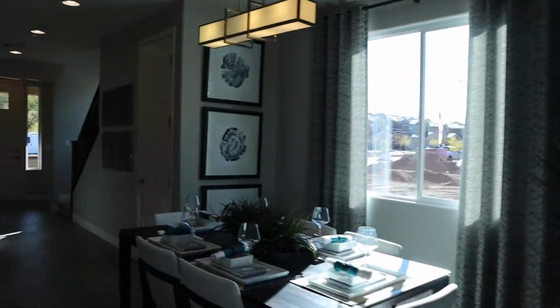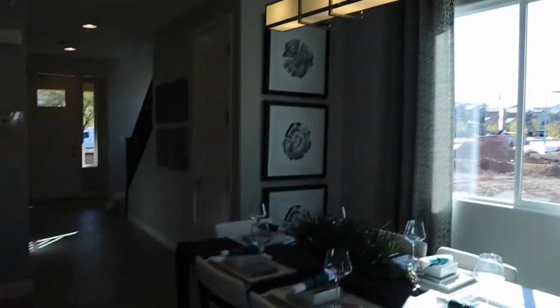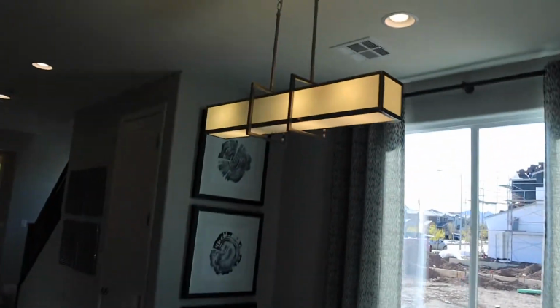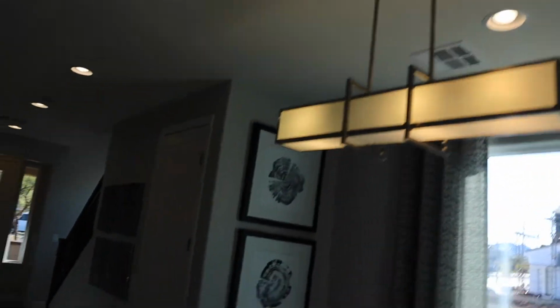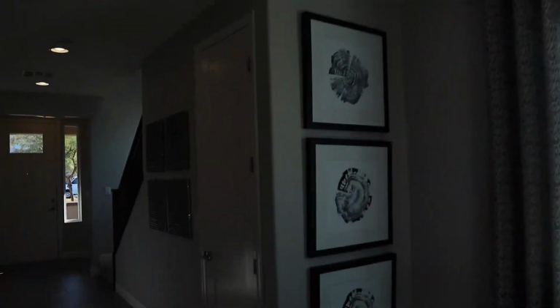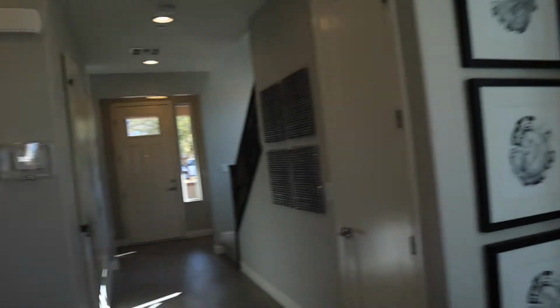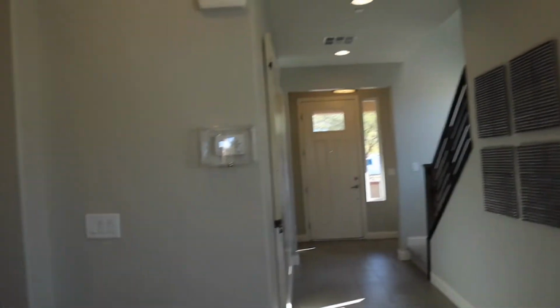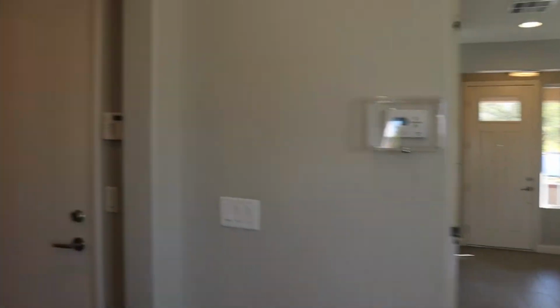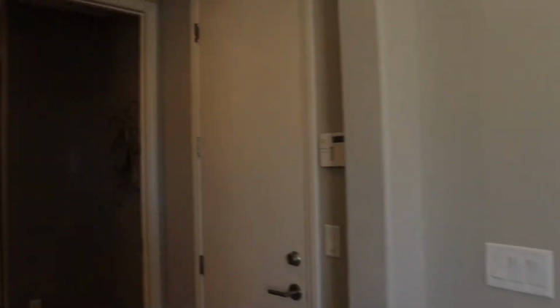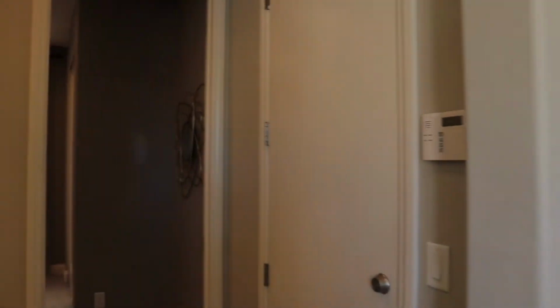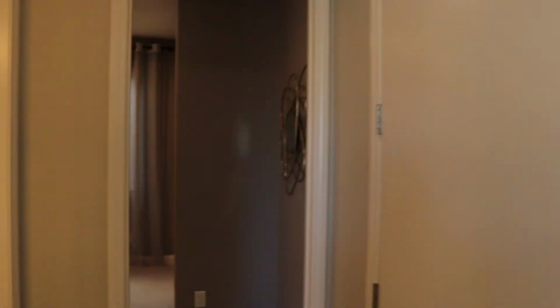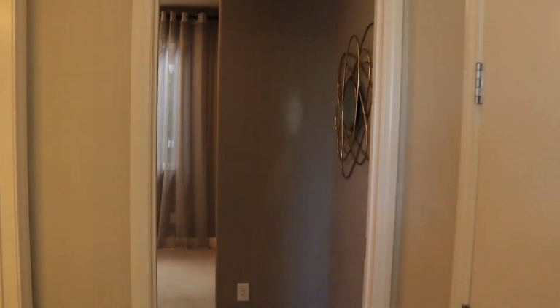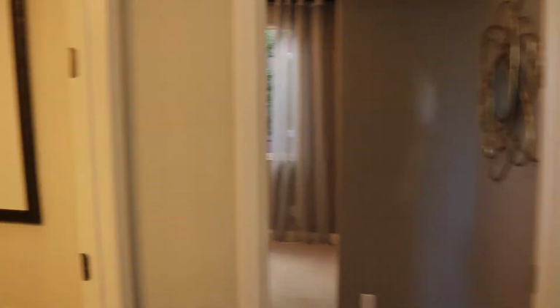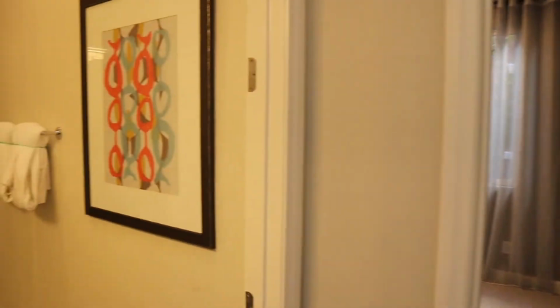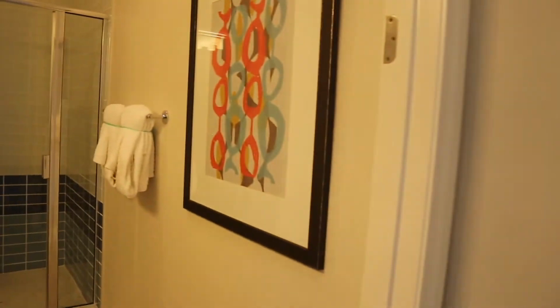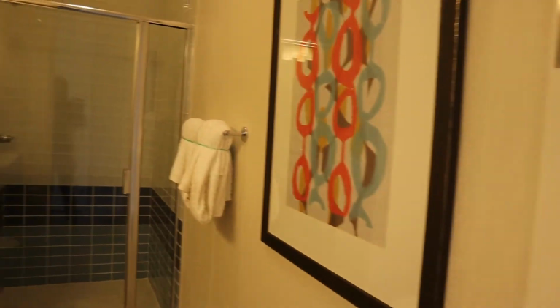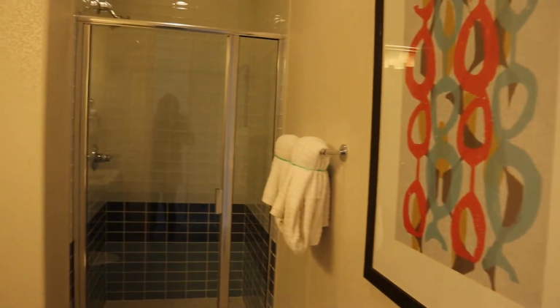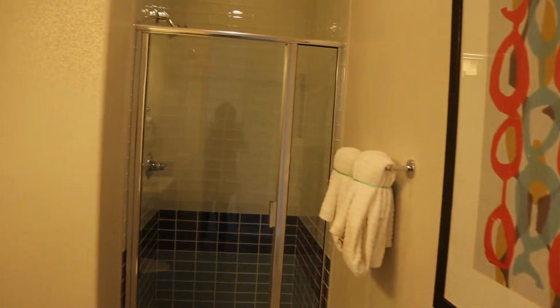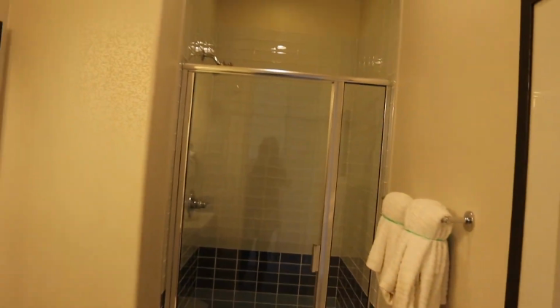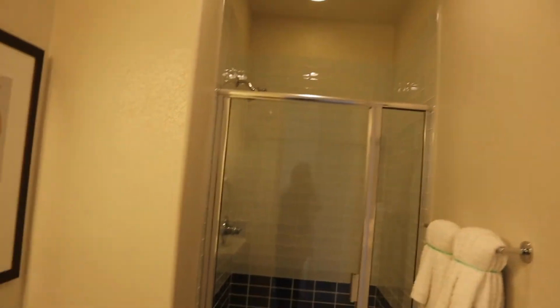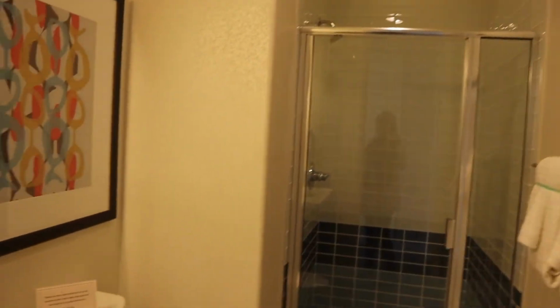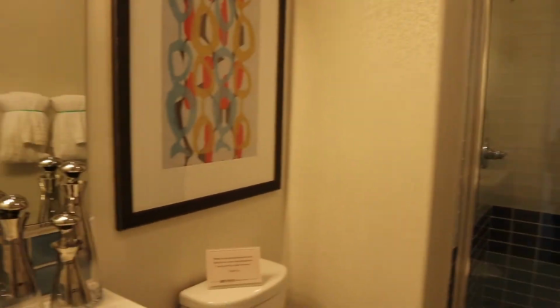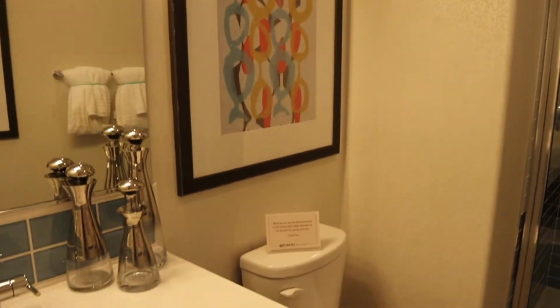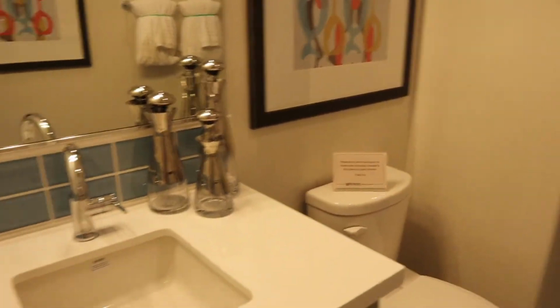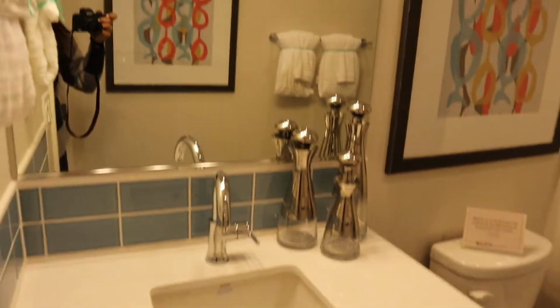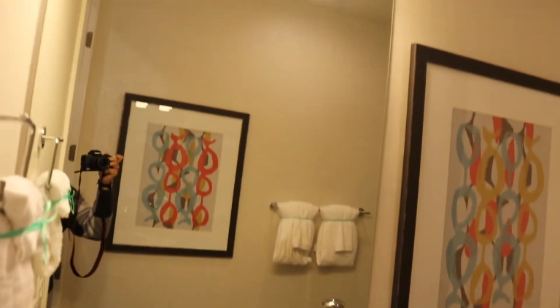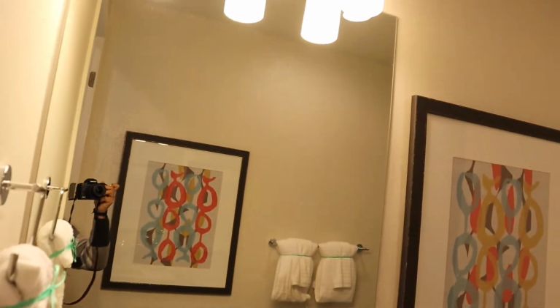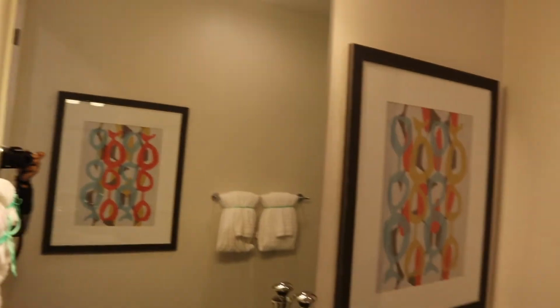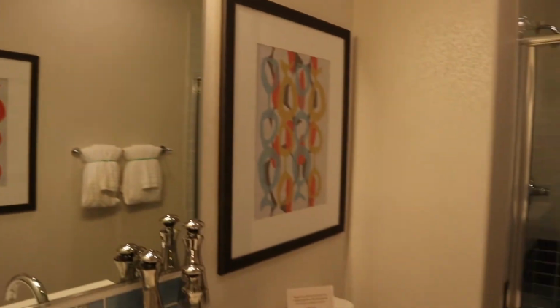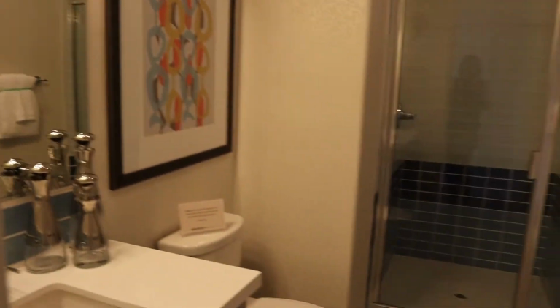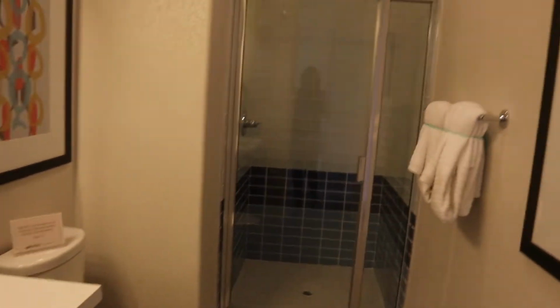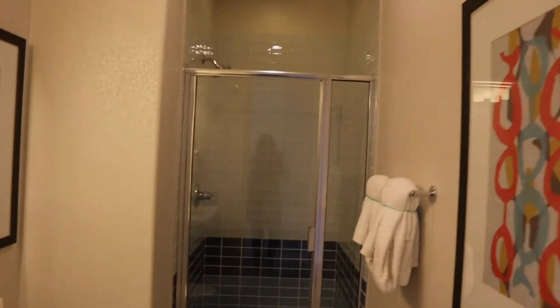We have all the modern finishes. We have a full bedroom downstairs. There's a full bath — we have a shower.